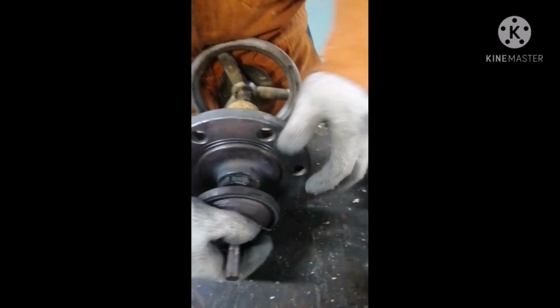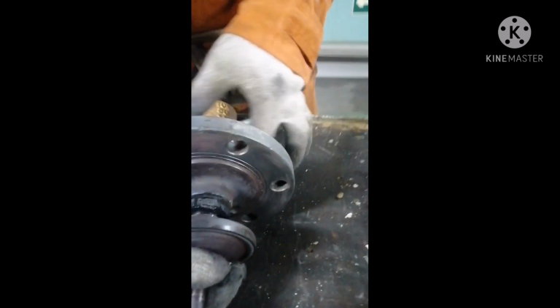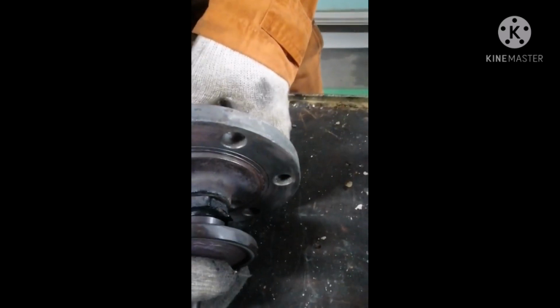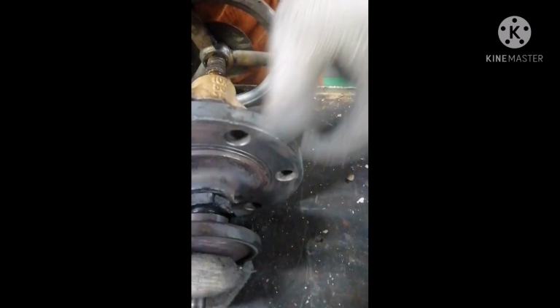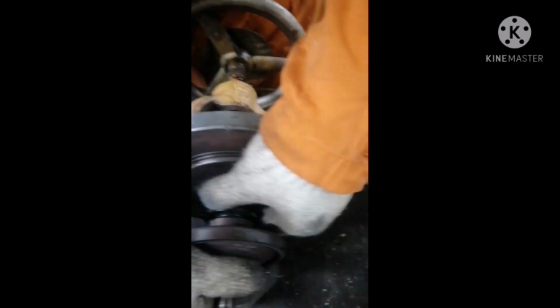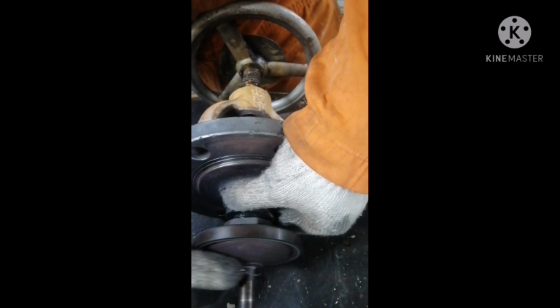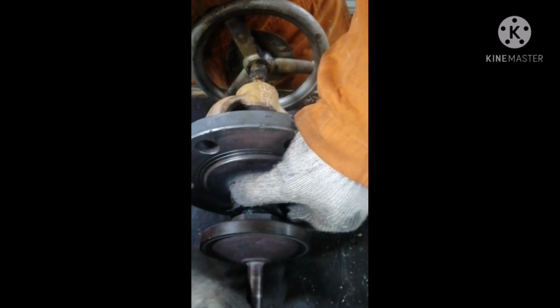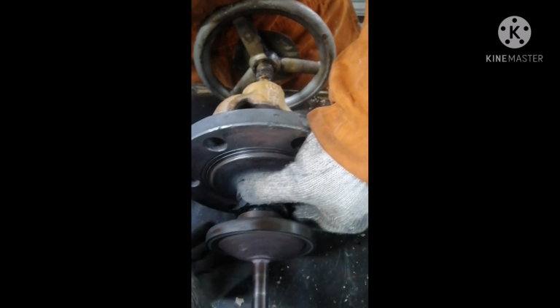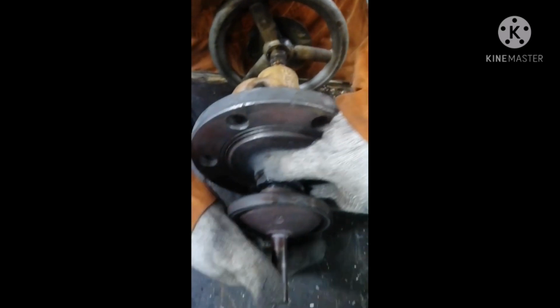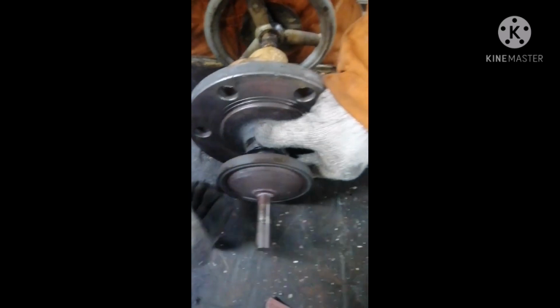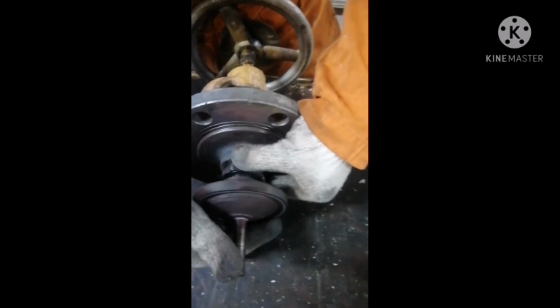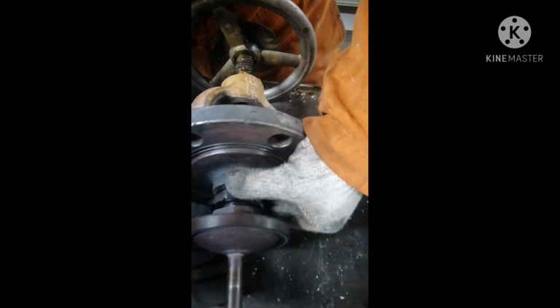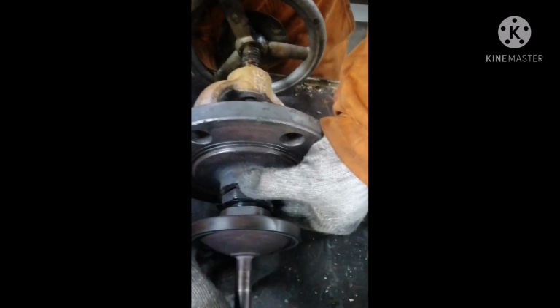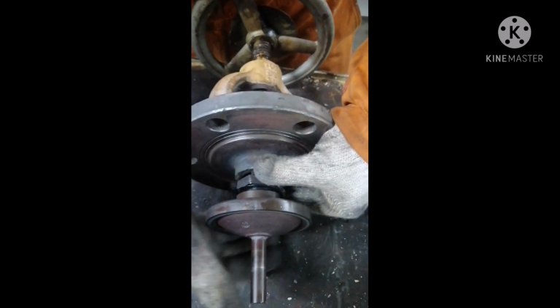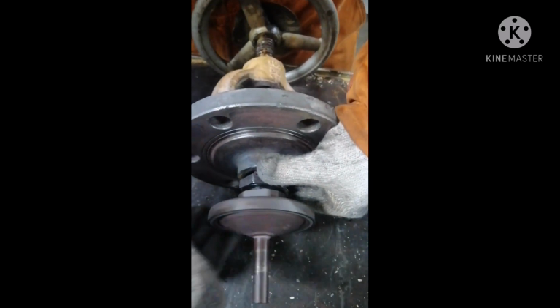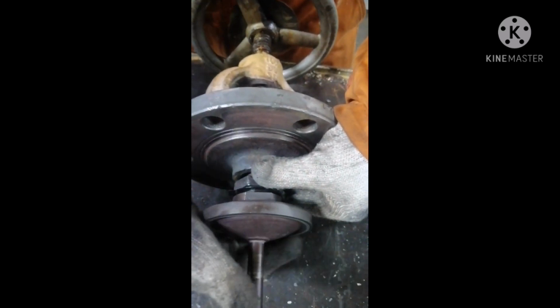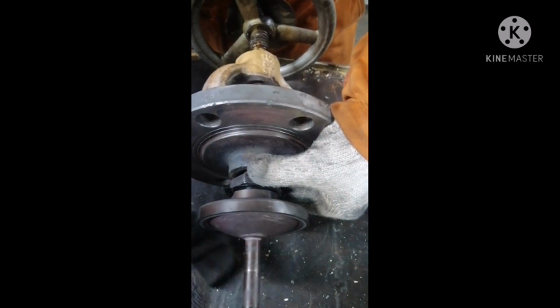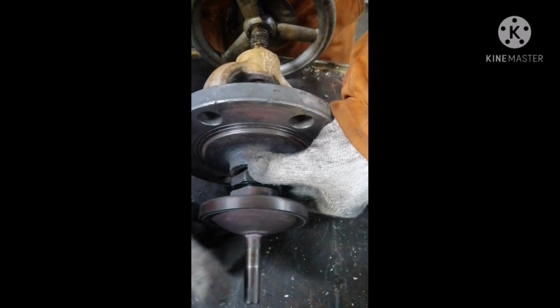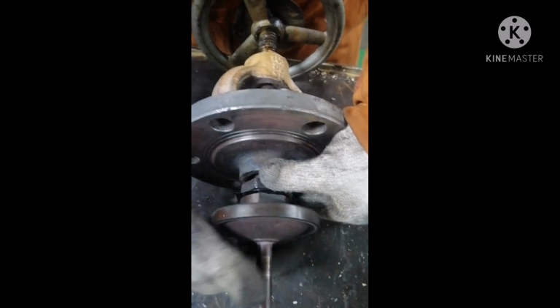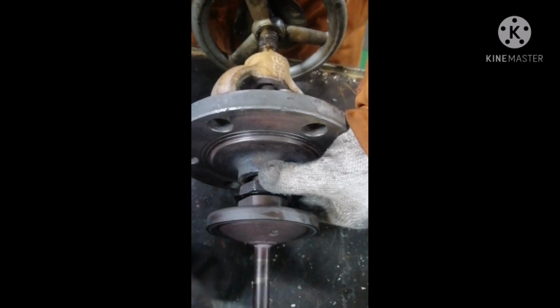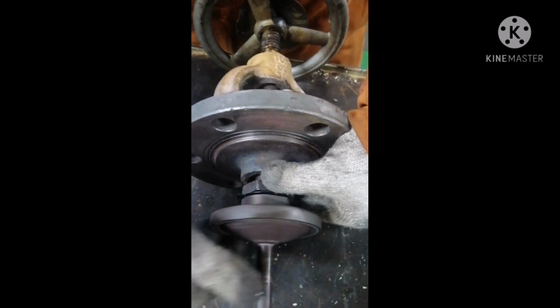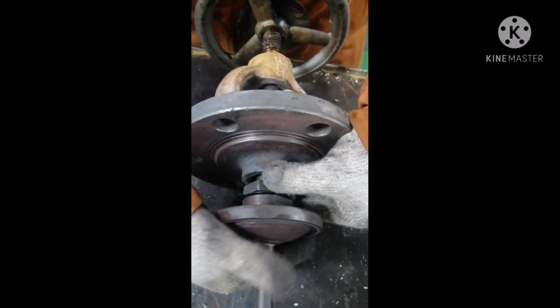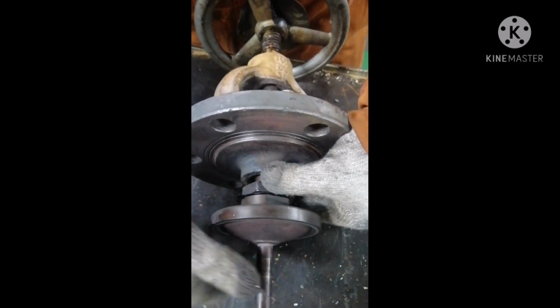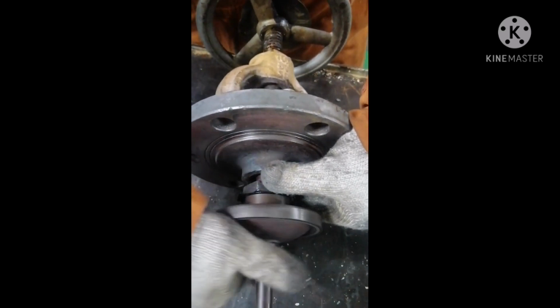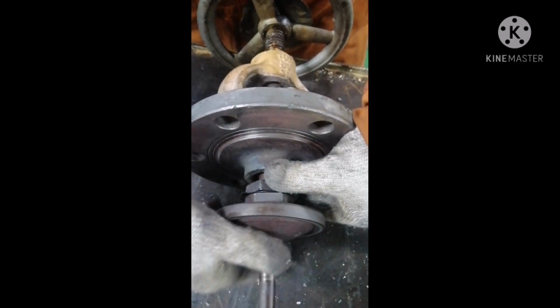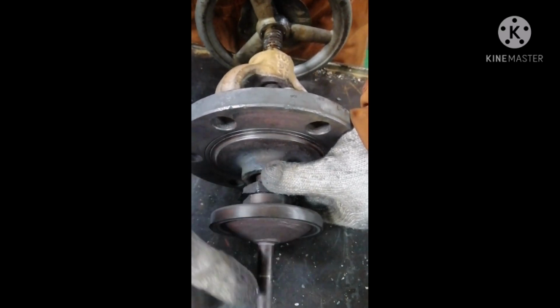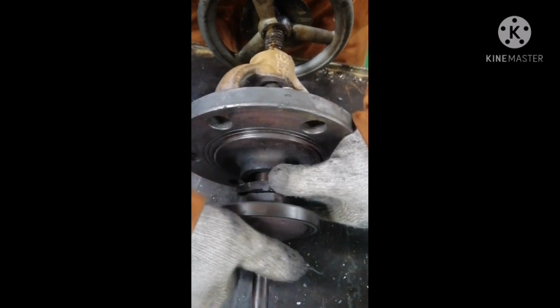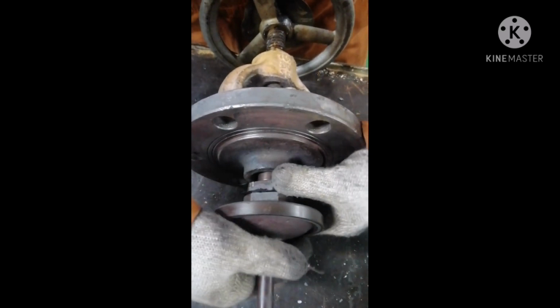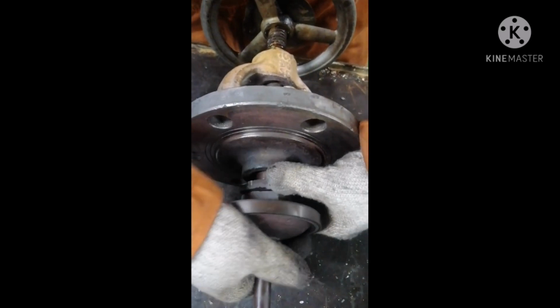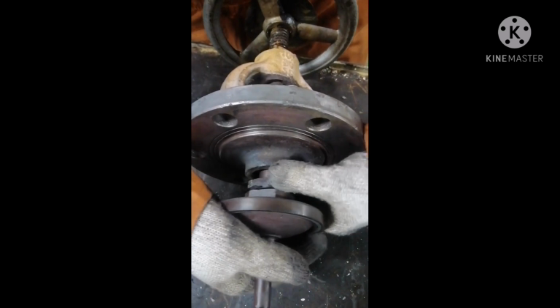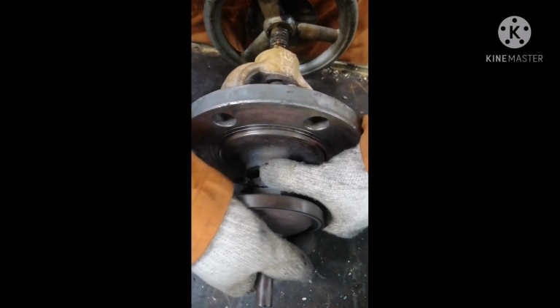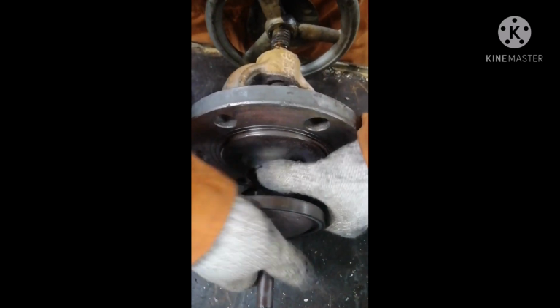Before fitting, ensure the threads are clean. Our thread is clean. Now we are tightening it and we tighten it firmly.